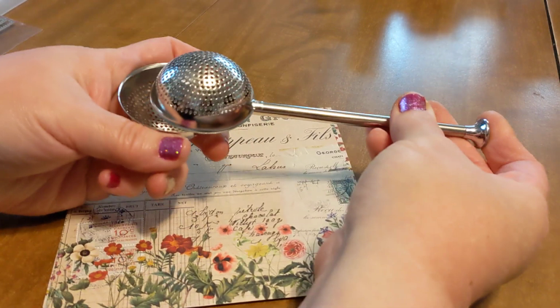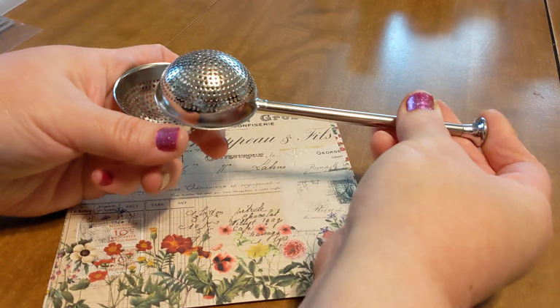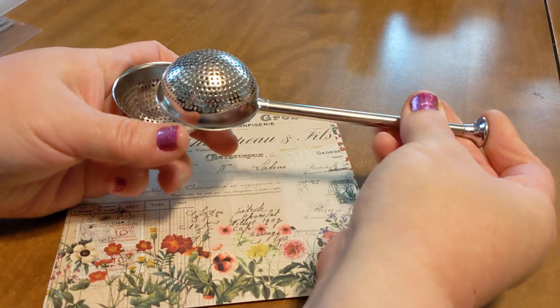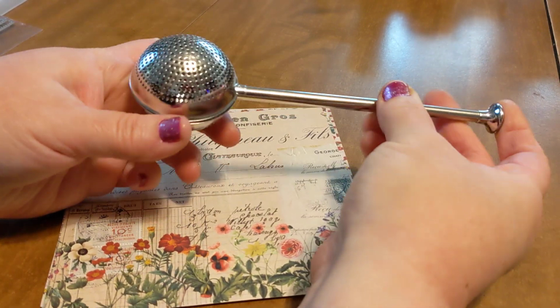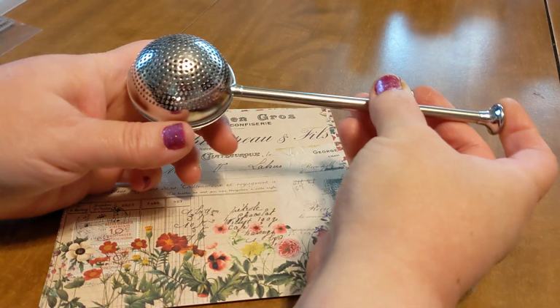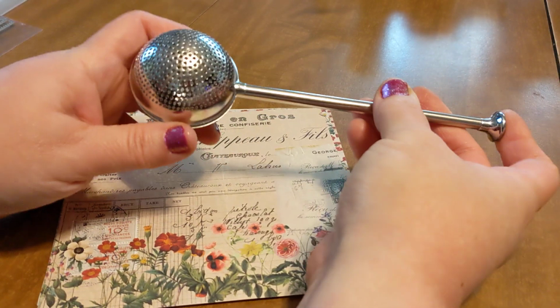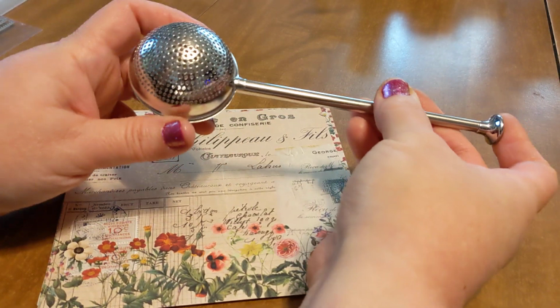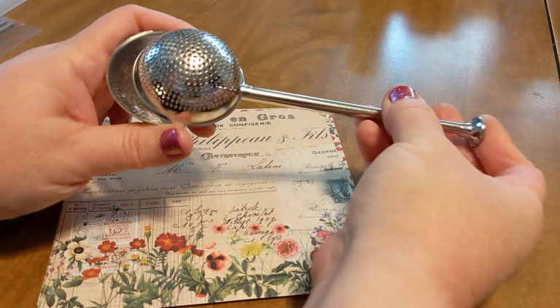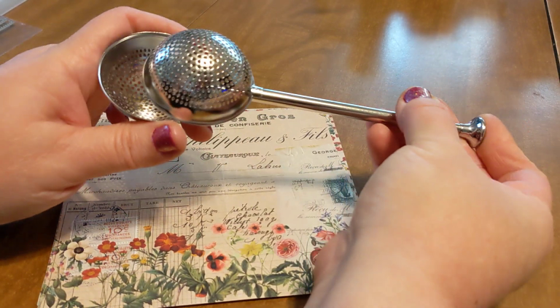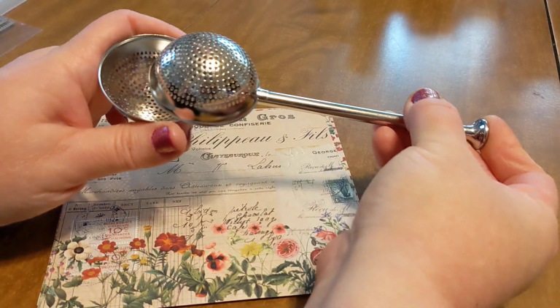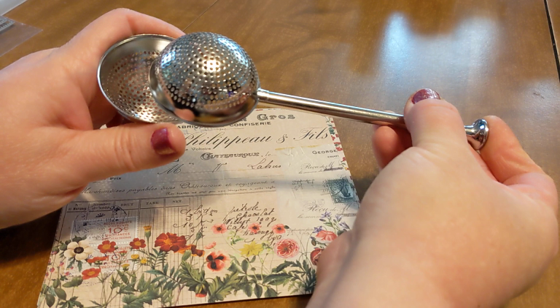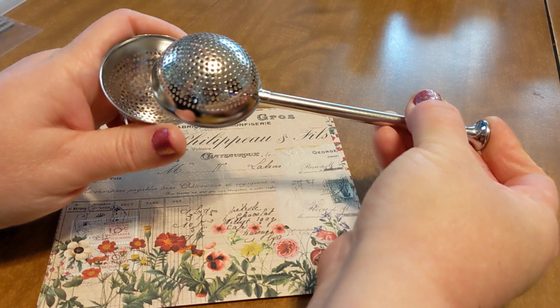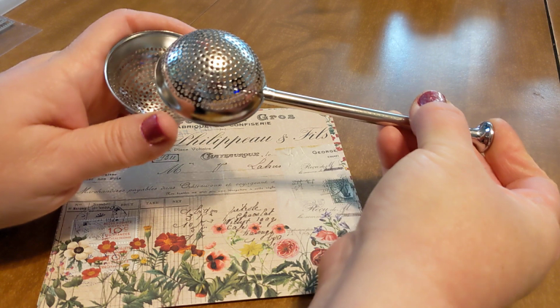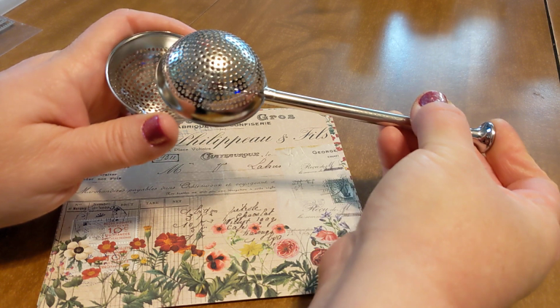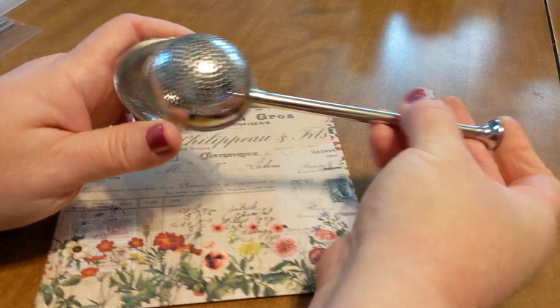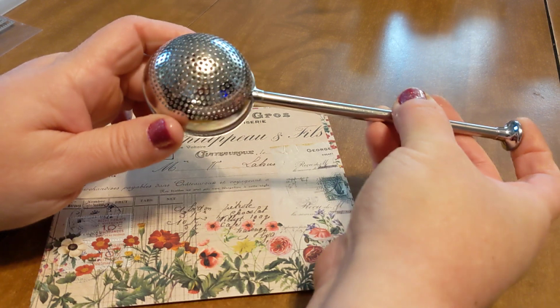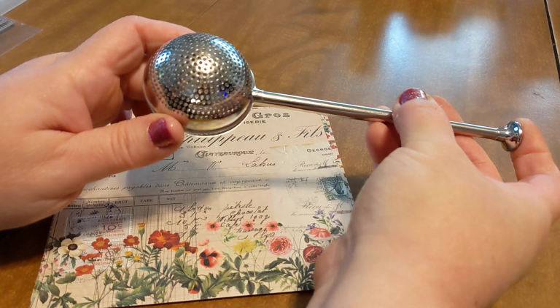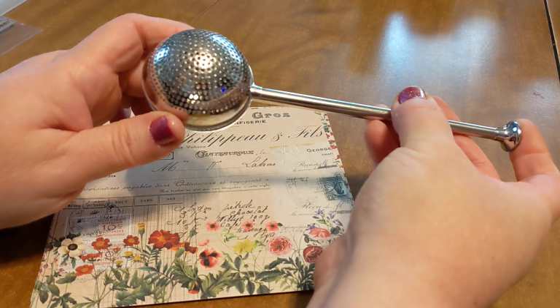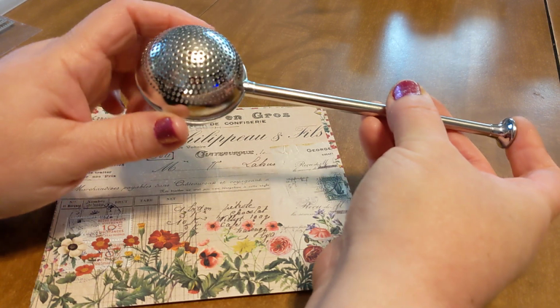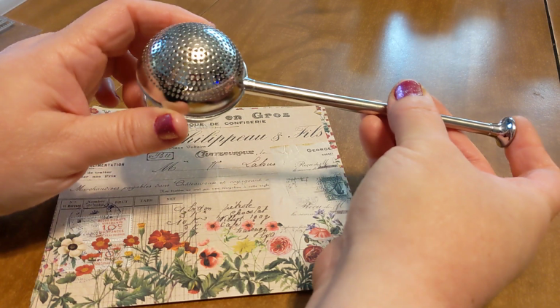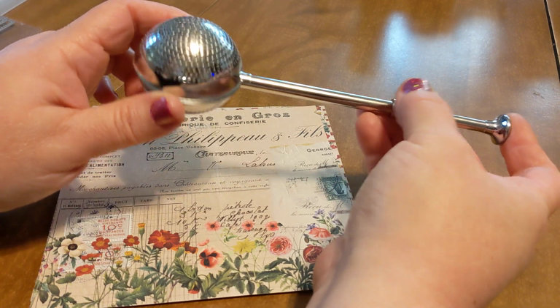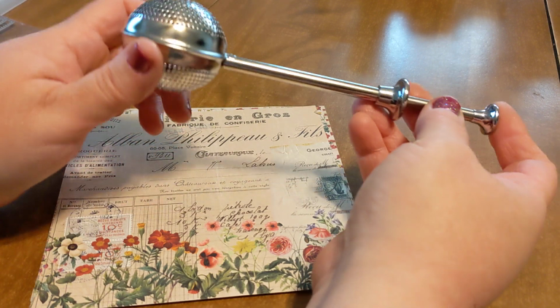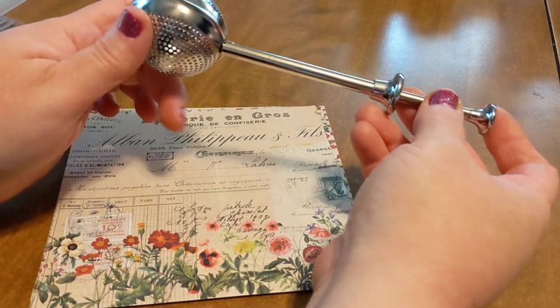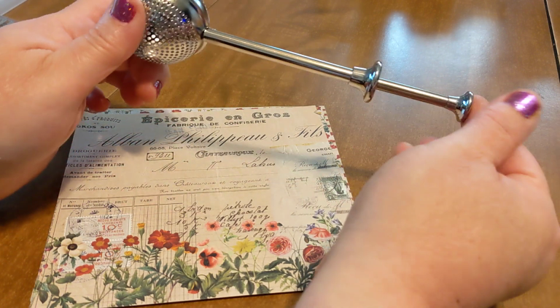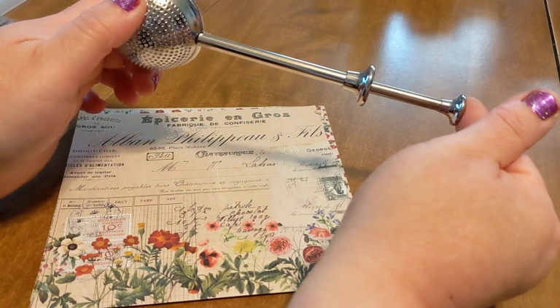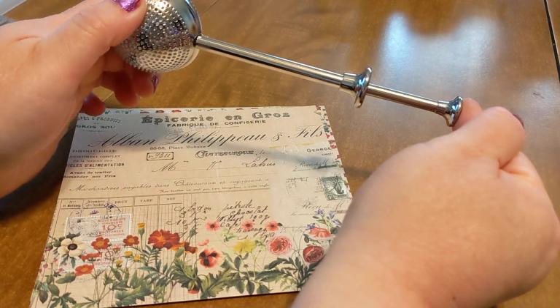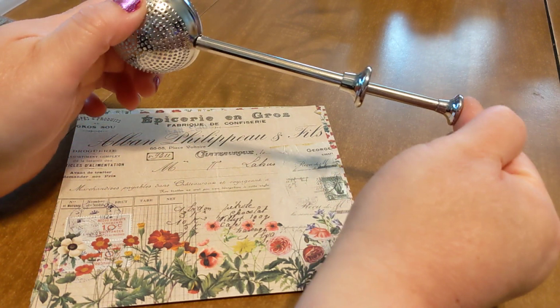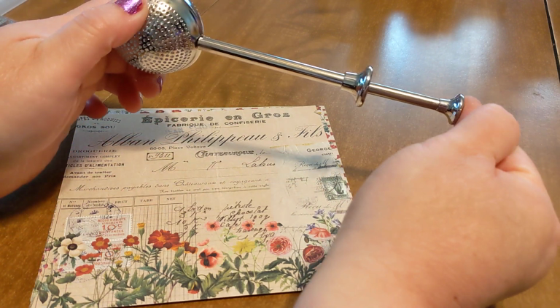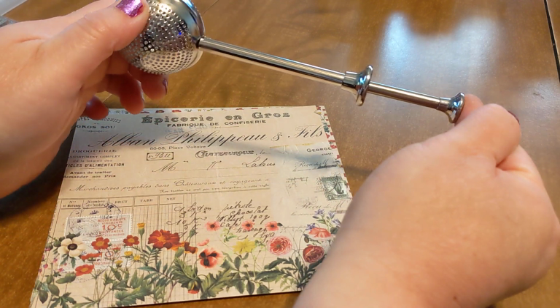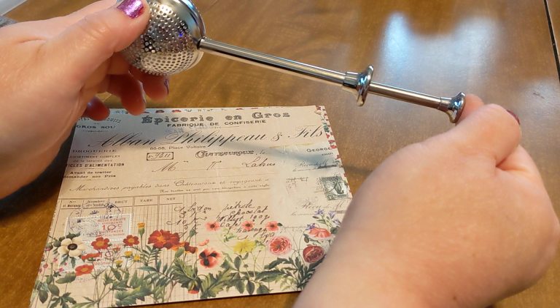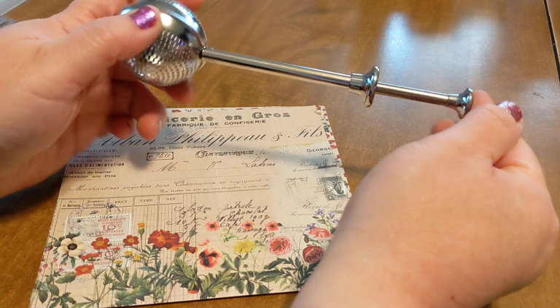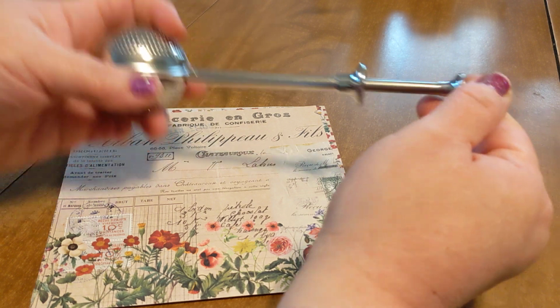And this is the way it opens. So you load it with the loose leaf tea, and you close it up, and you dip it into the cup.